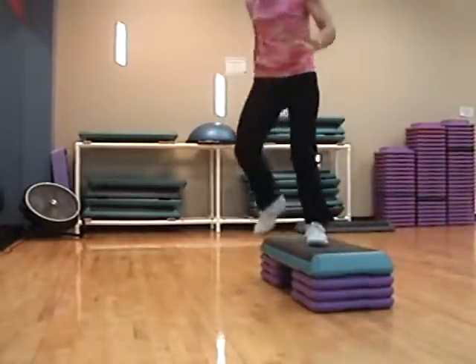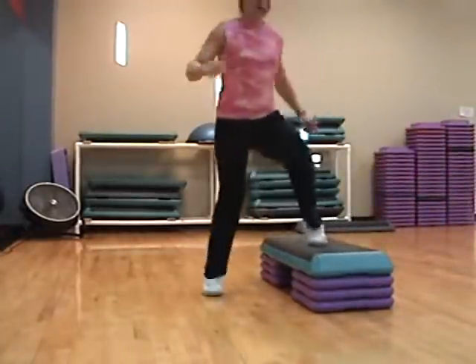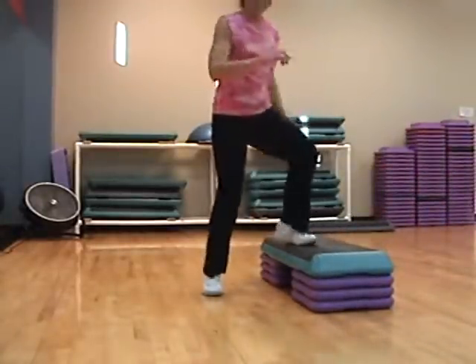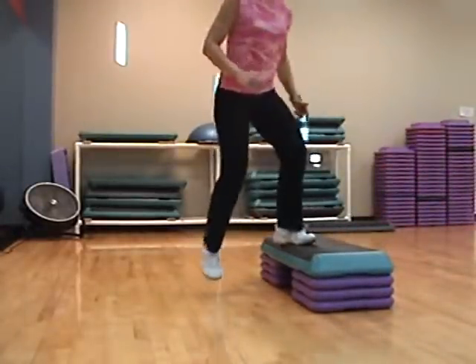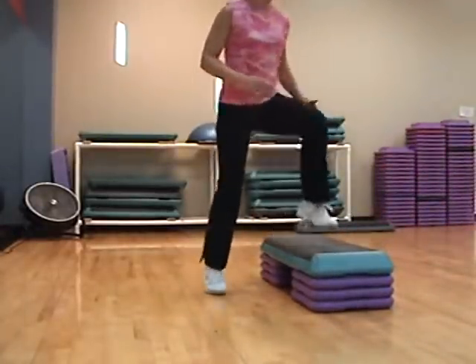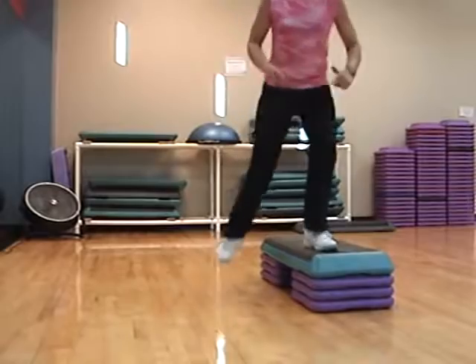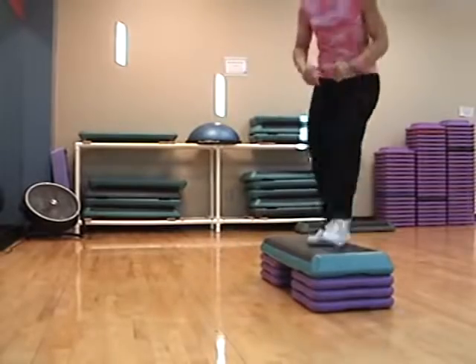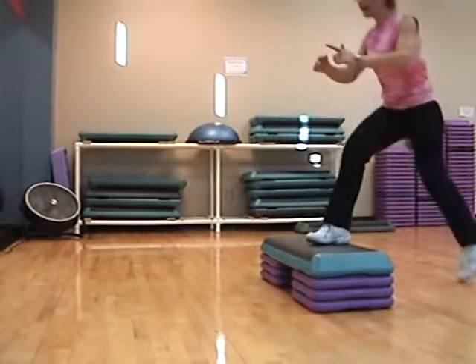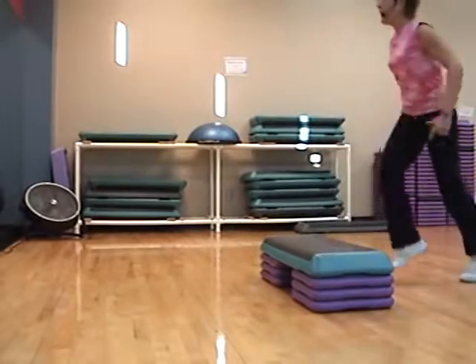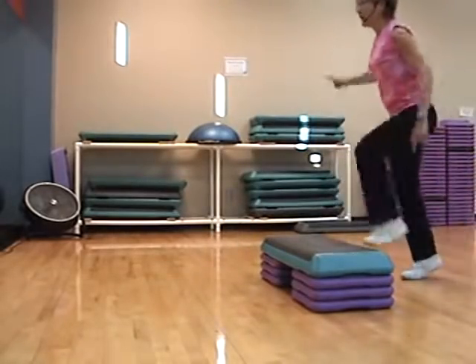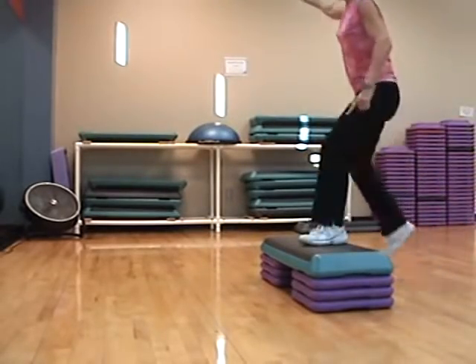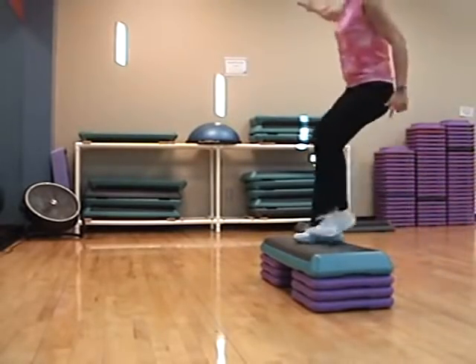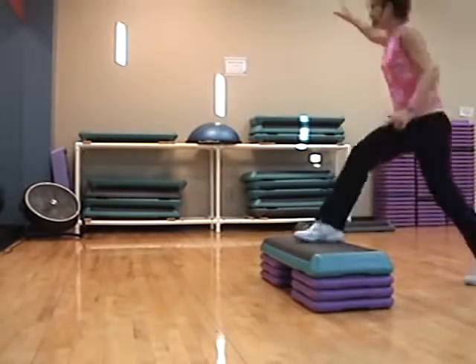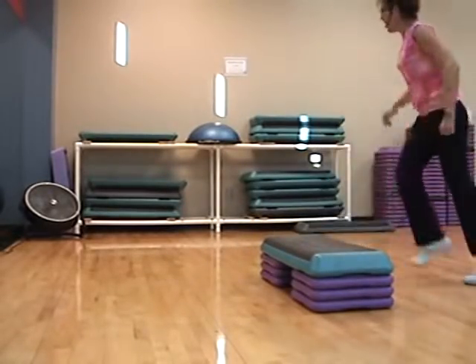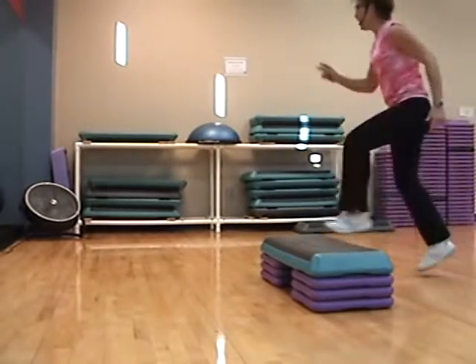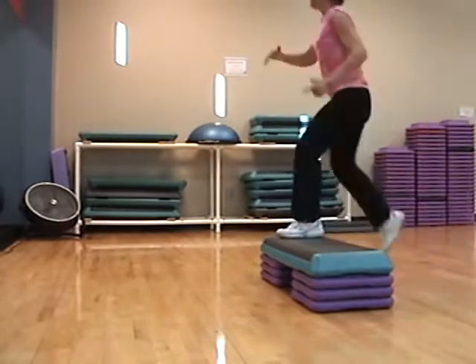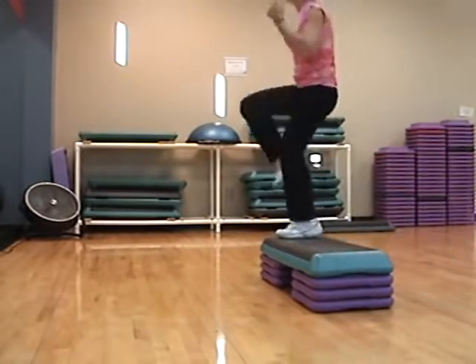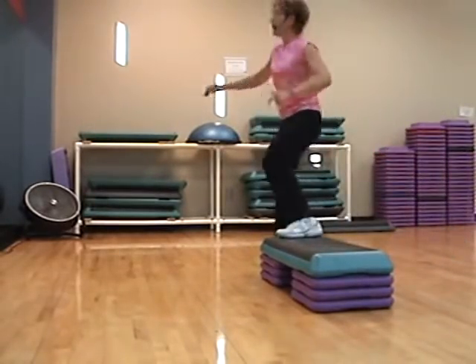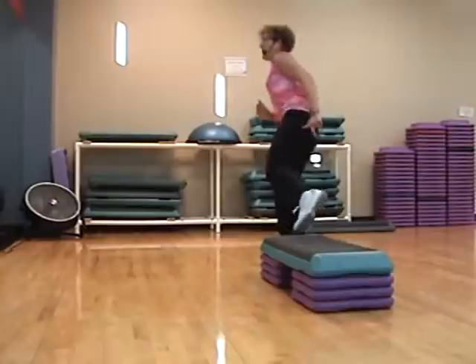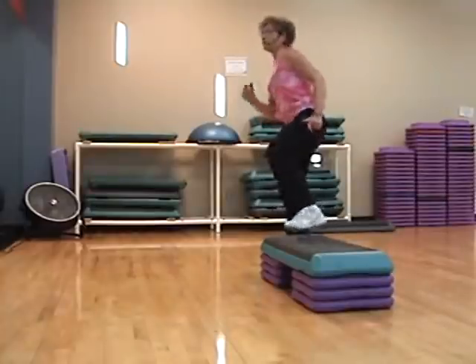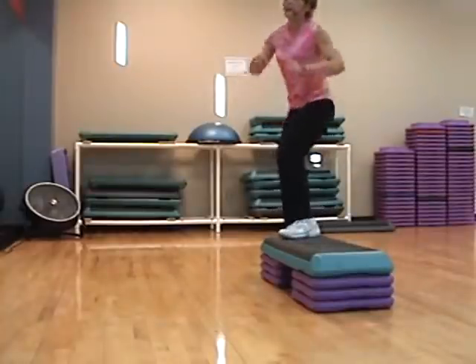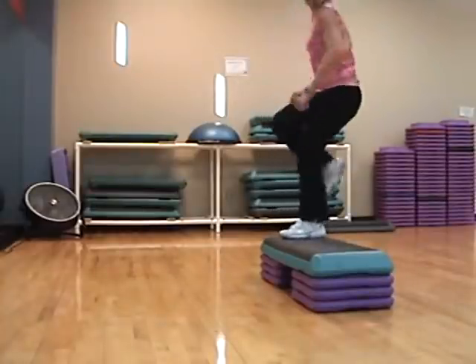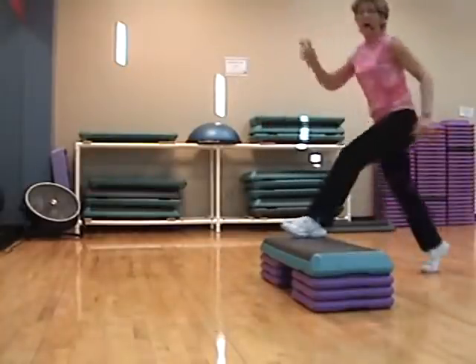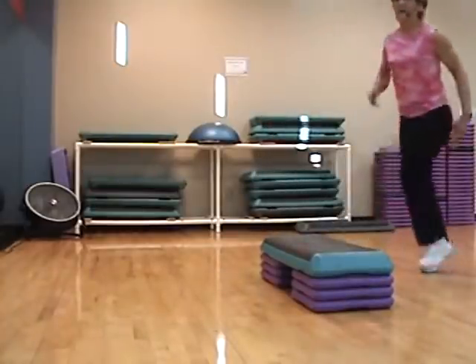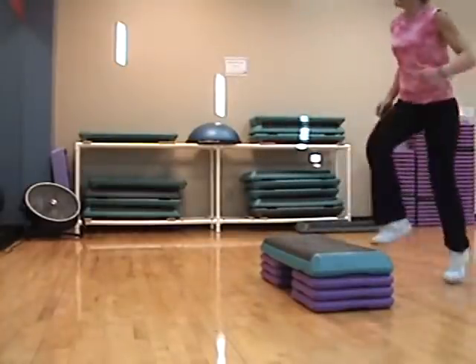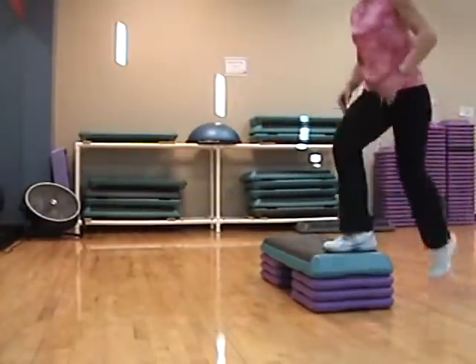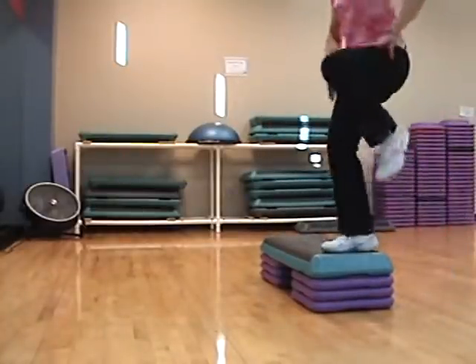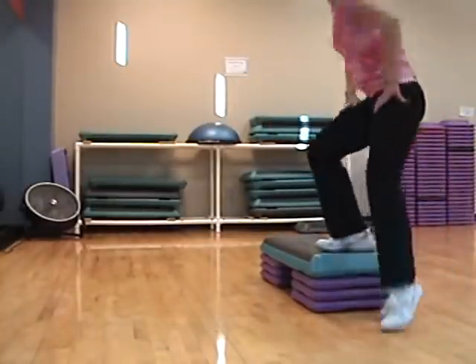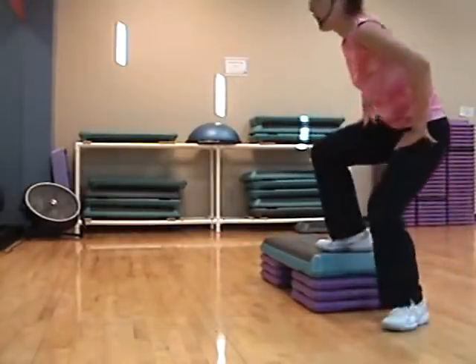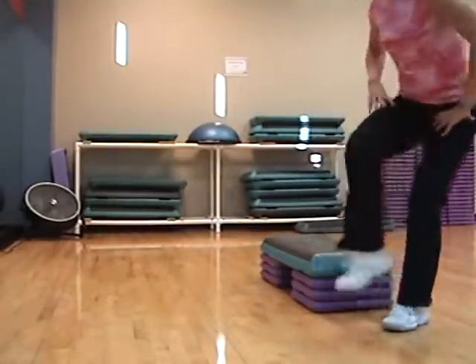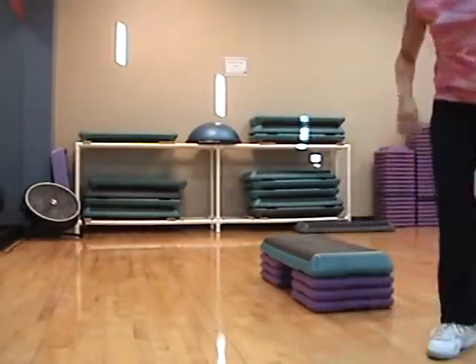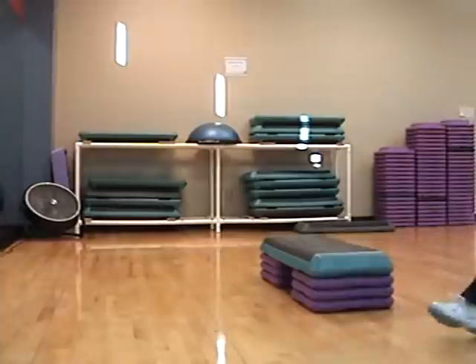One, two, three, four, basic. L-step, Elvis. L-step, squat, box, chasse. Quarter turn.